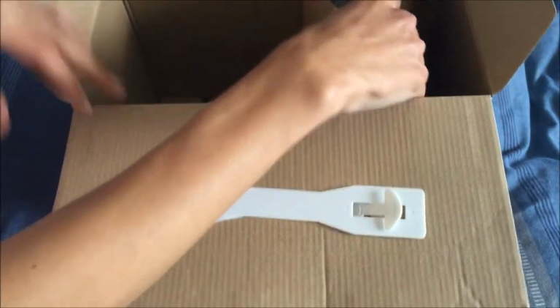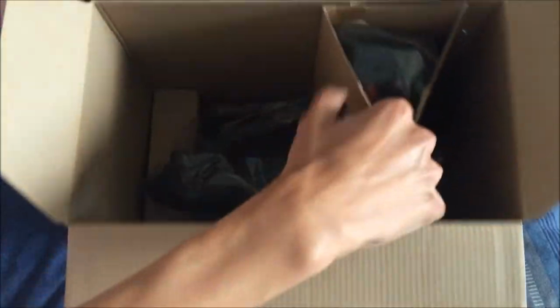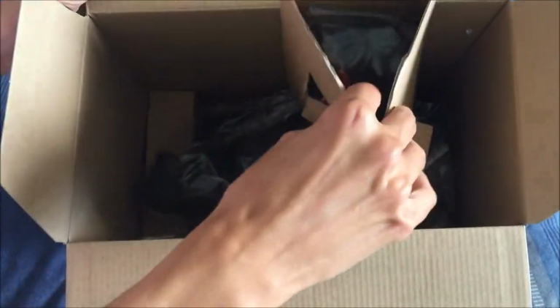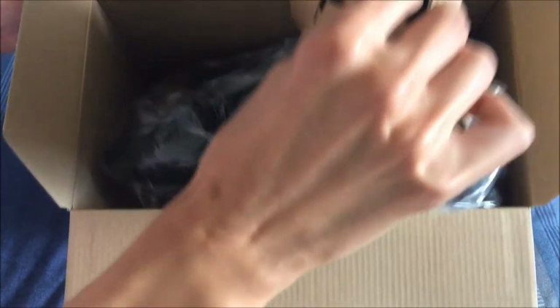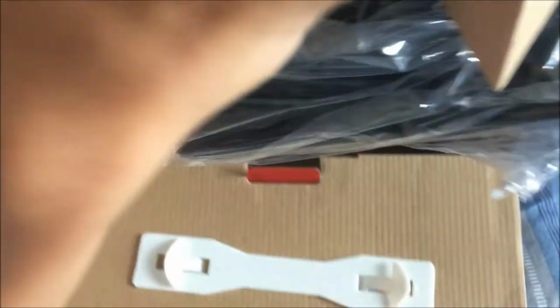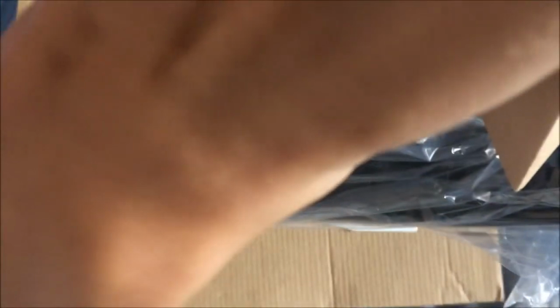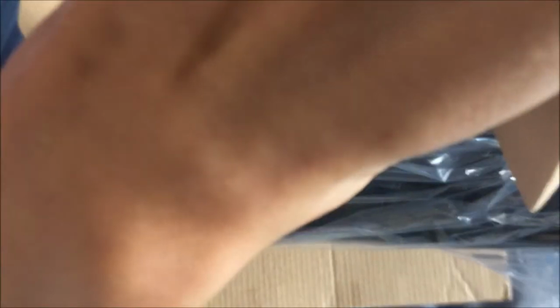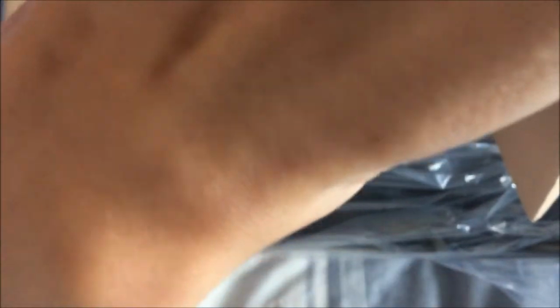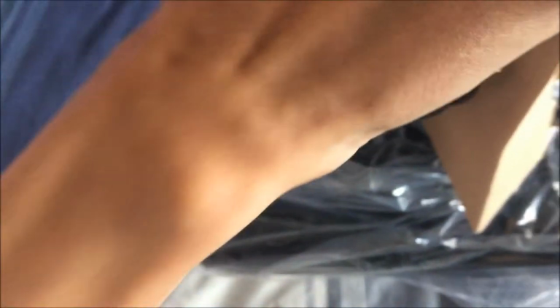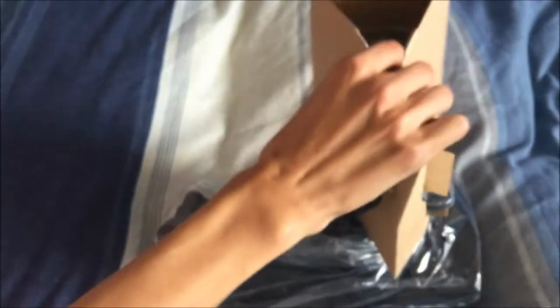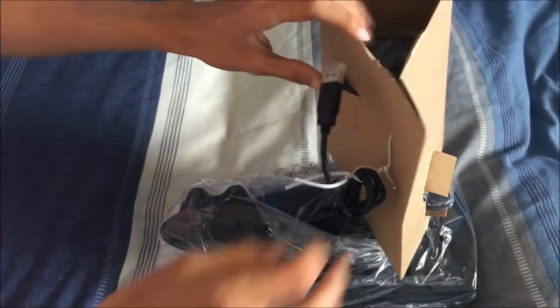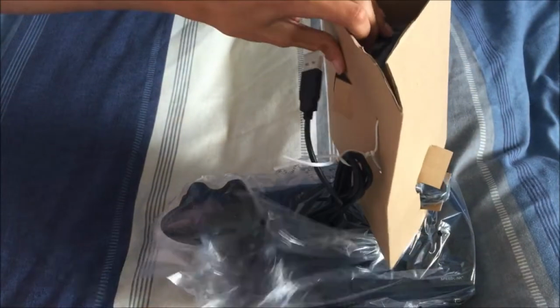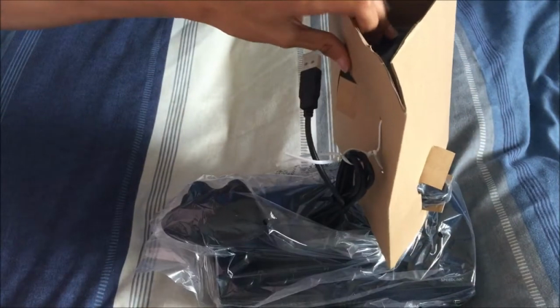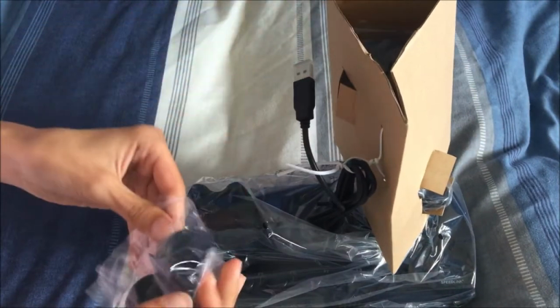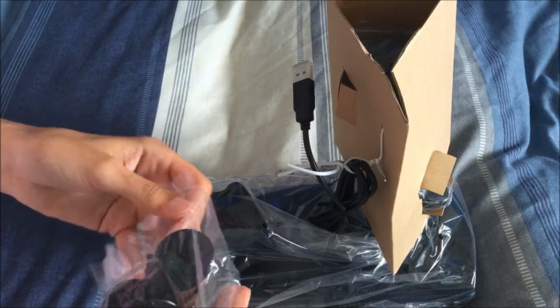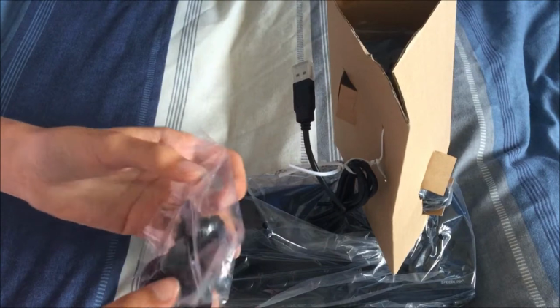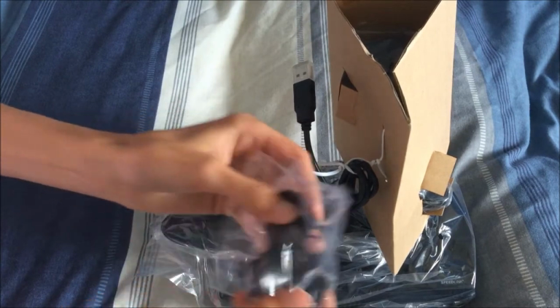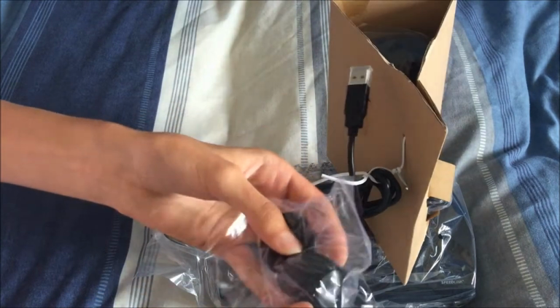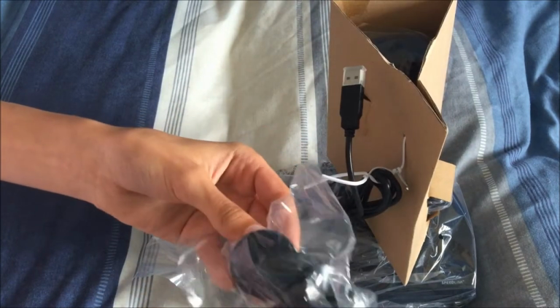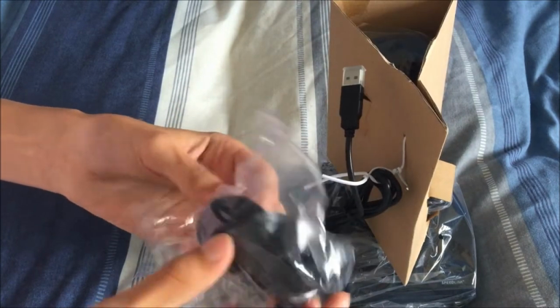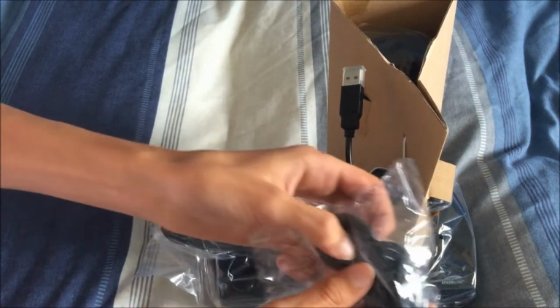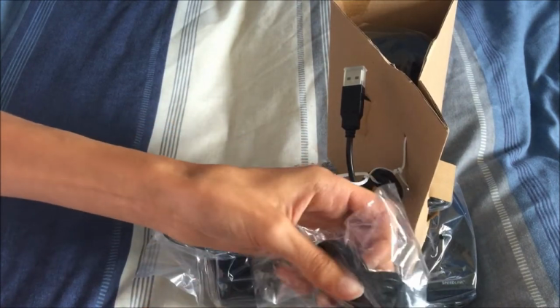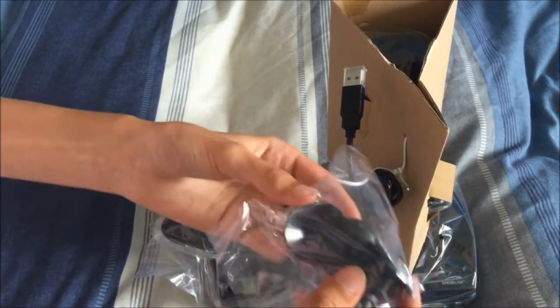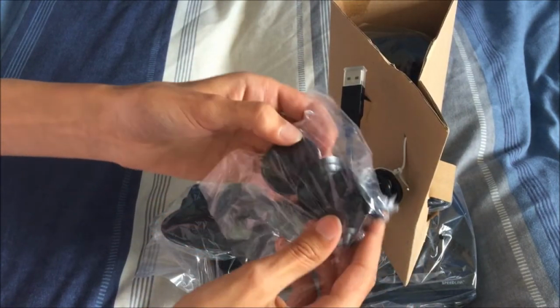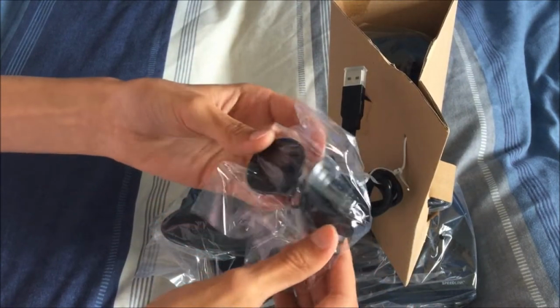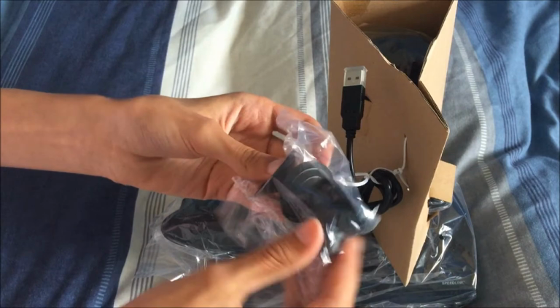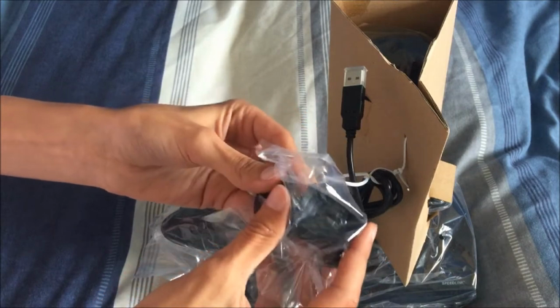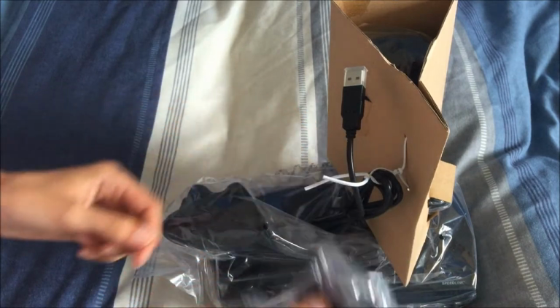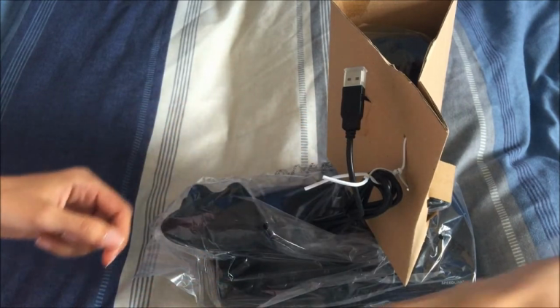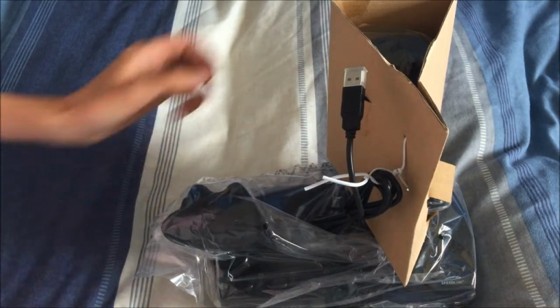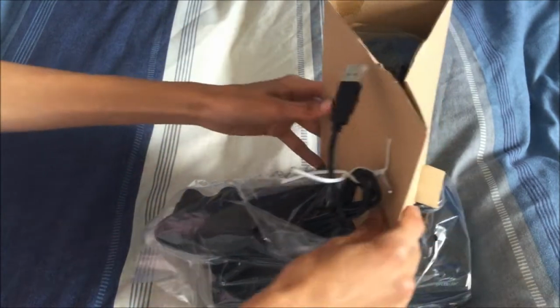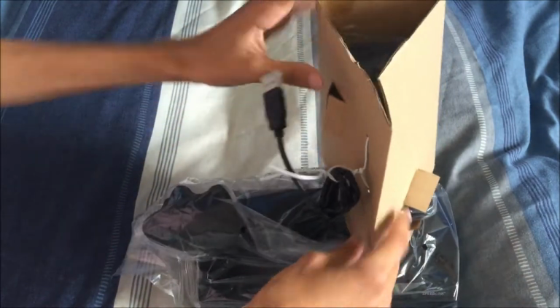And then here's the actual set itself. You know the things that used to clamp to your window — just sort of like that, so it clamps to your desk or whatever you'll be sticking it on.